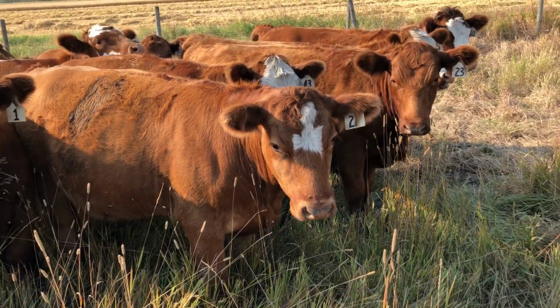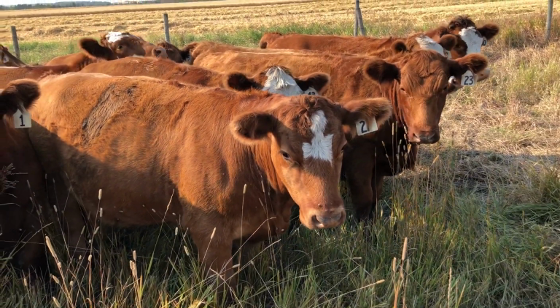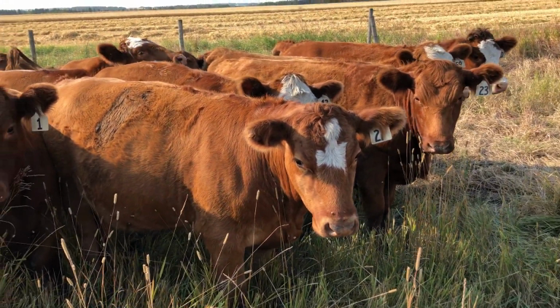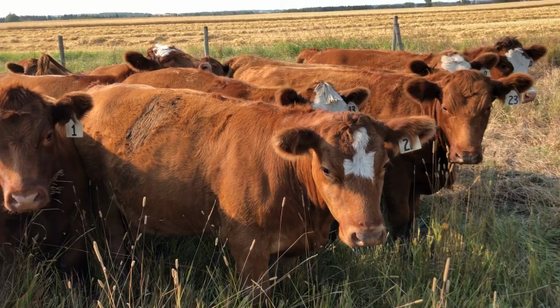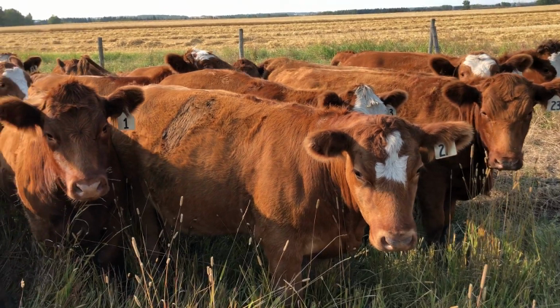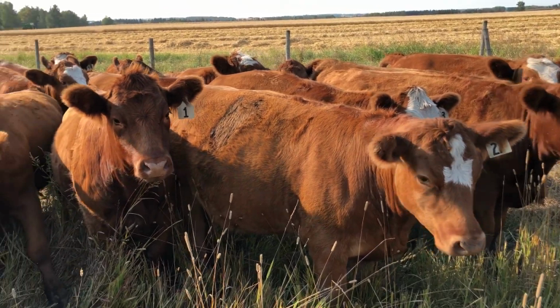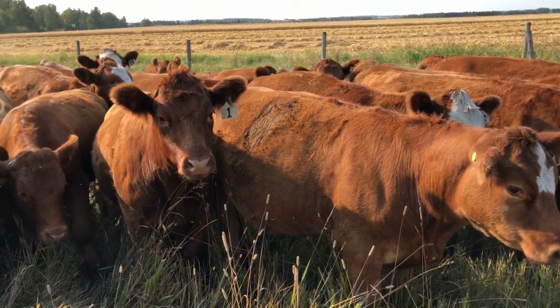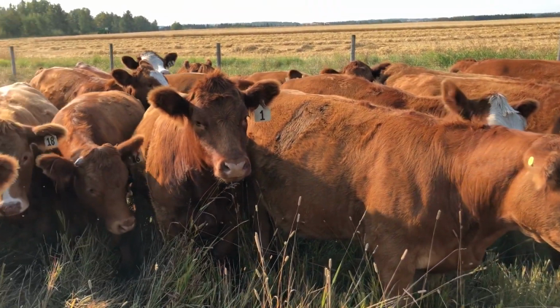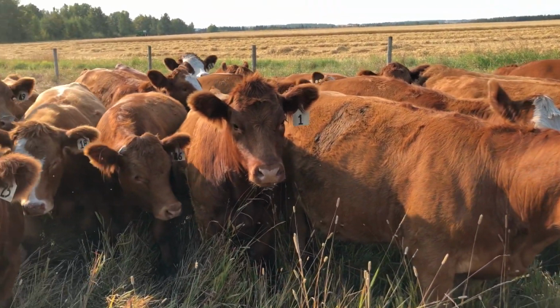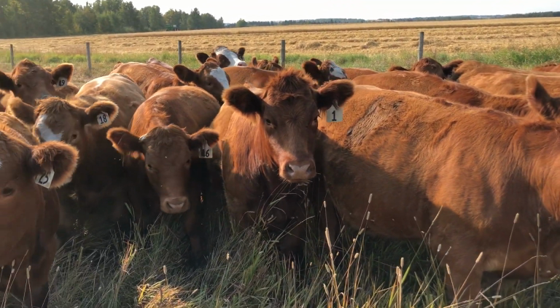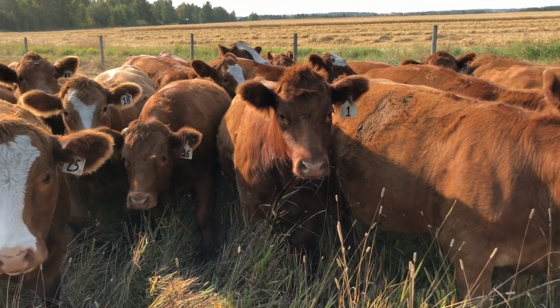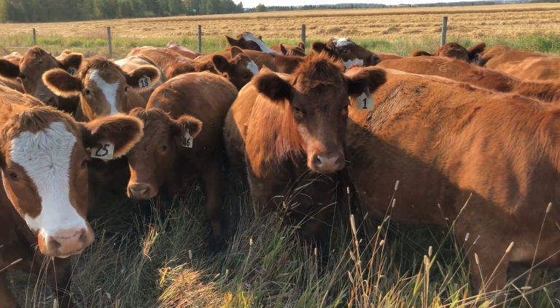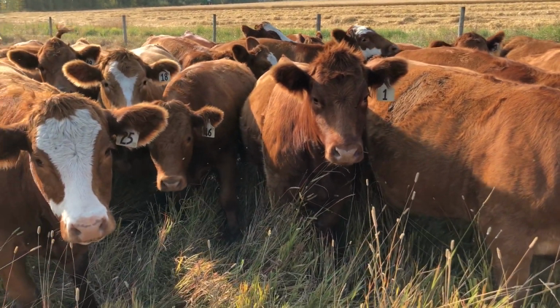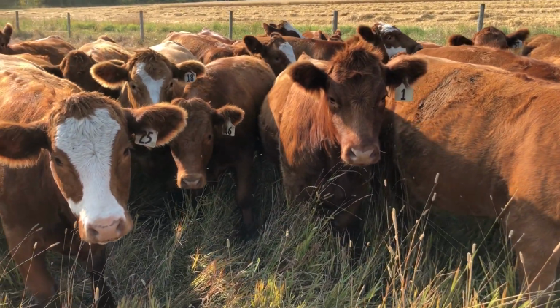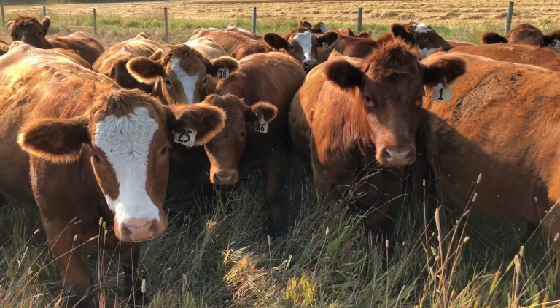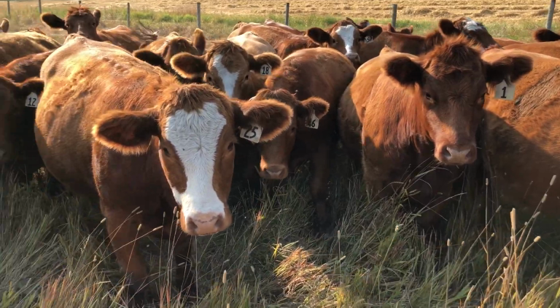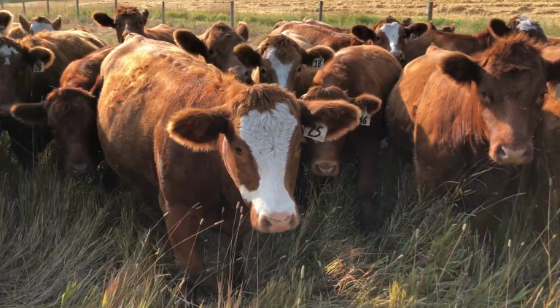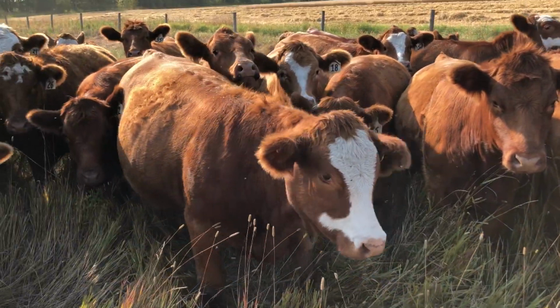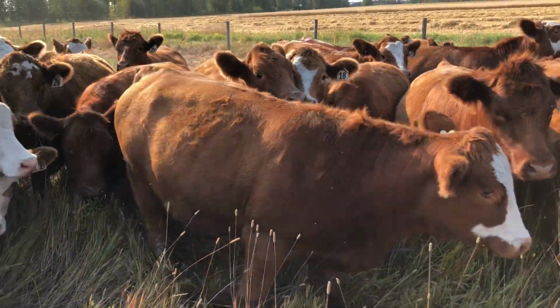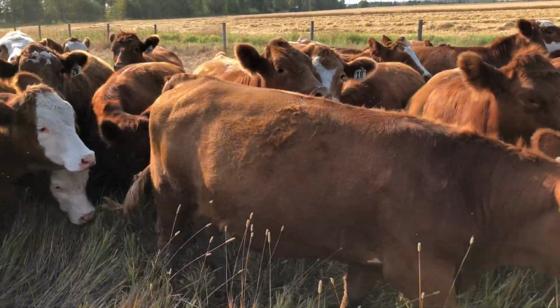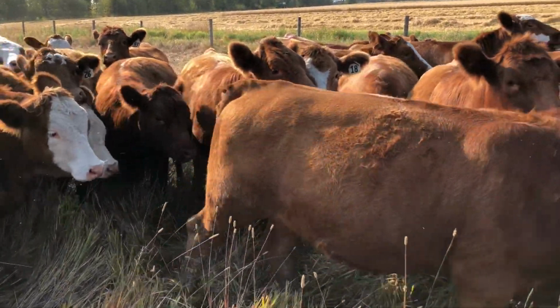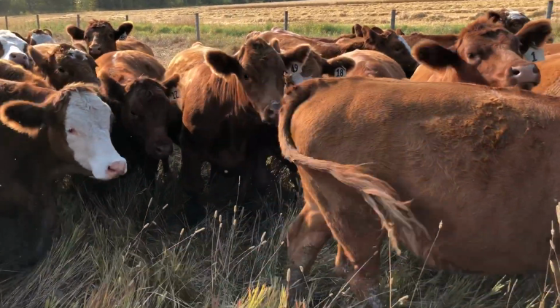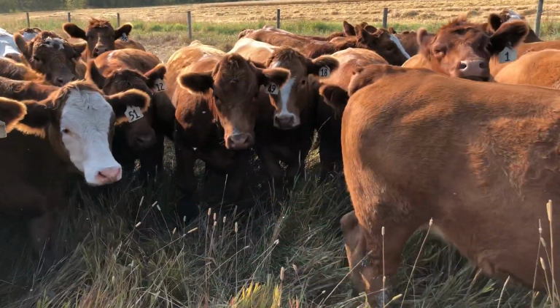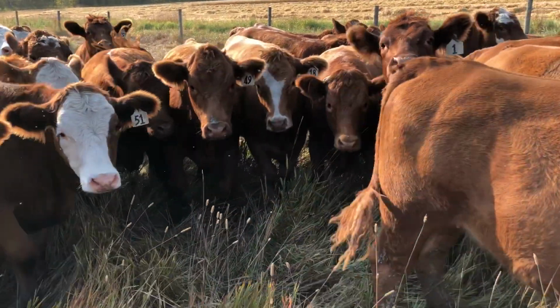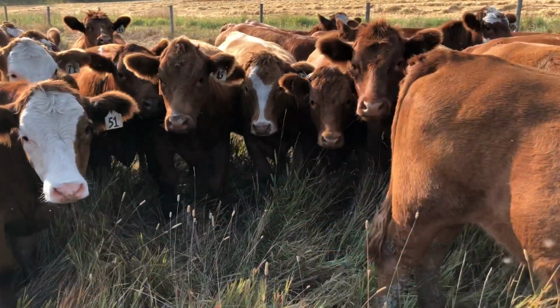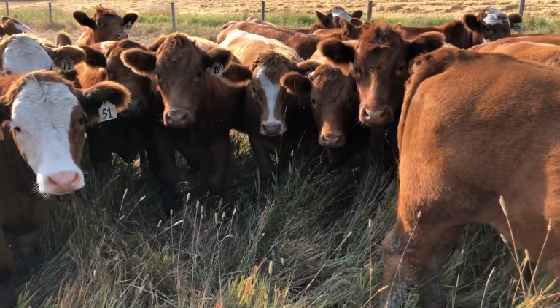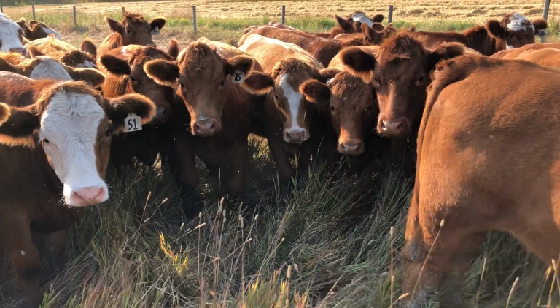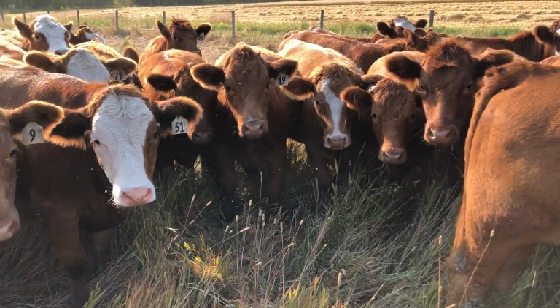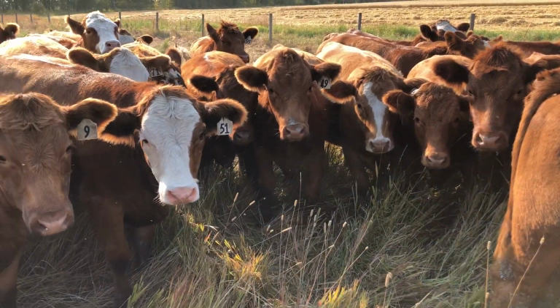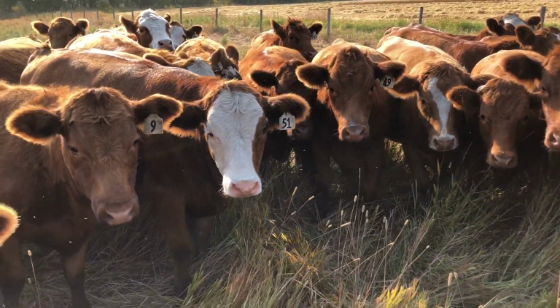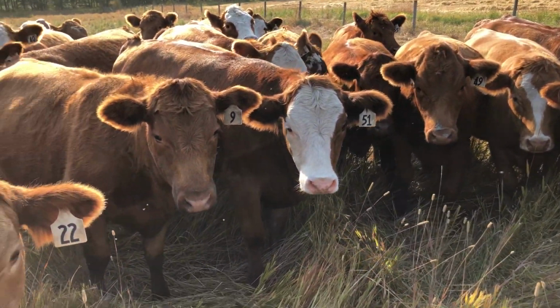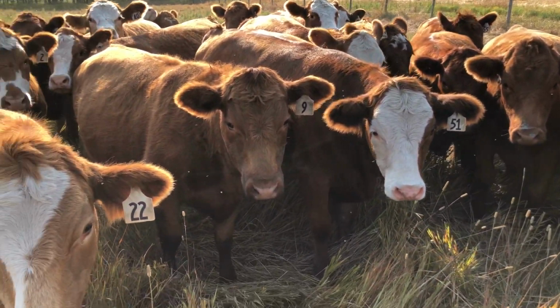Here's a look at the red end of the Conrad heifers. There's a lot of chrome in this pen. Just like the blacks and the black-white faces, we've got reds, red-white faces, red blazes. Just a dandy set of these.